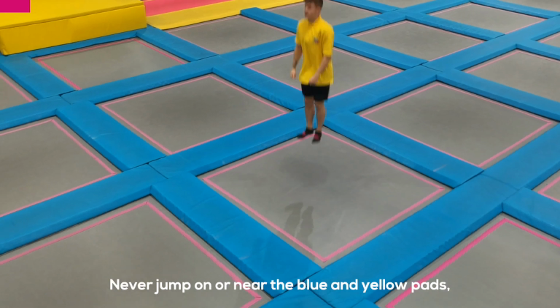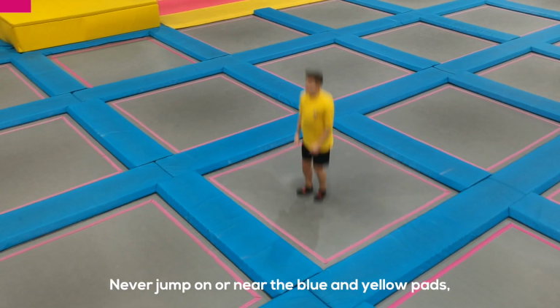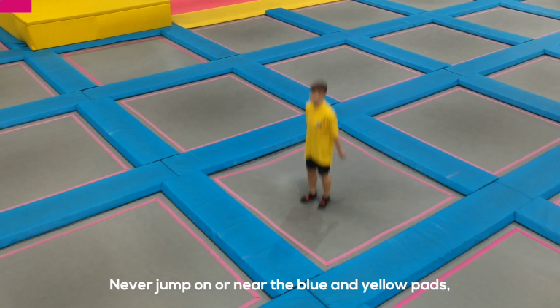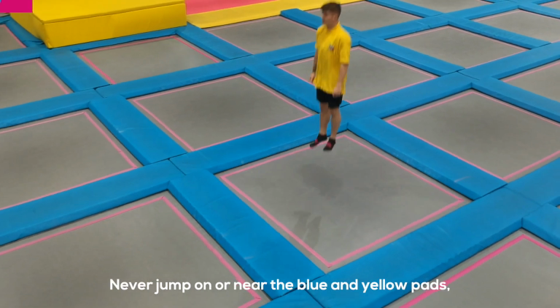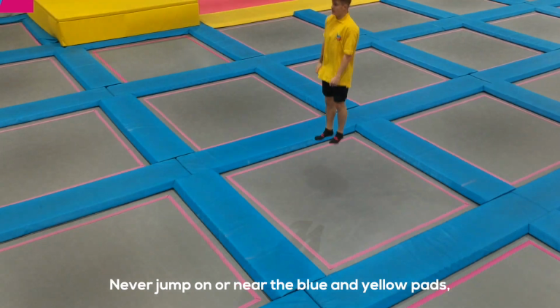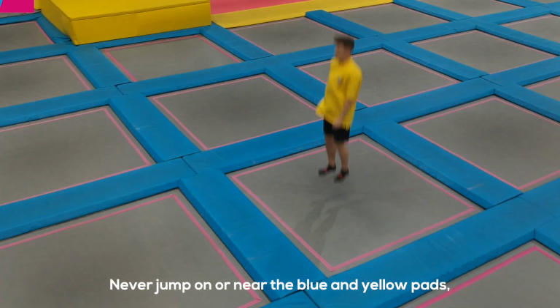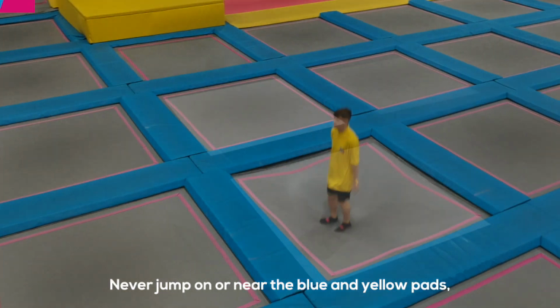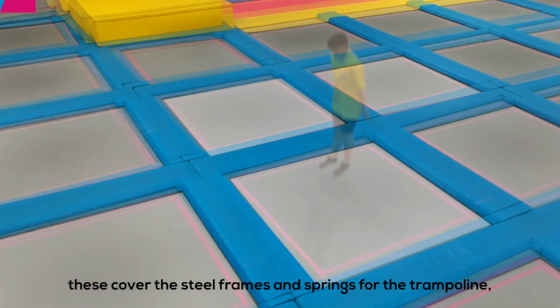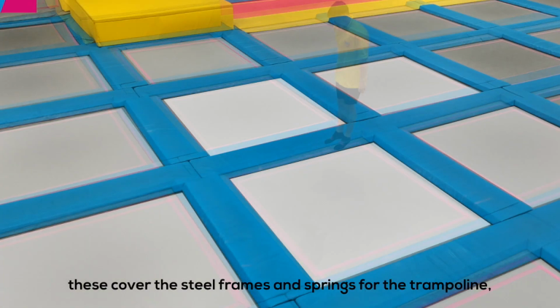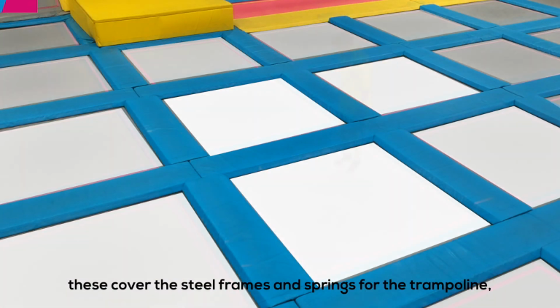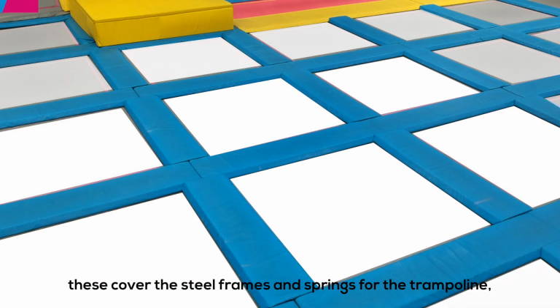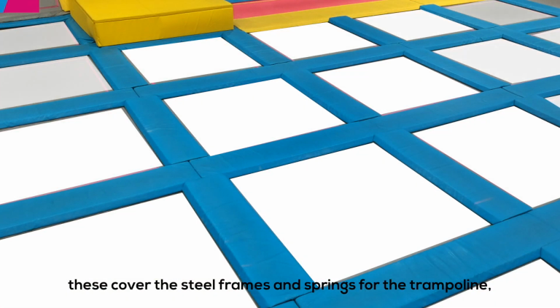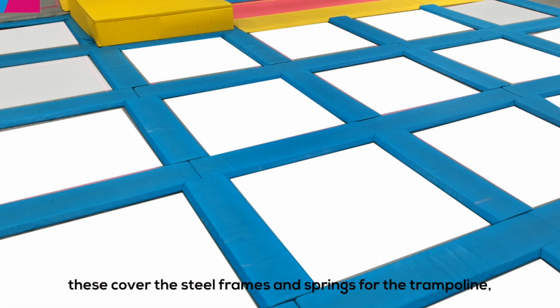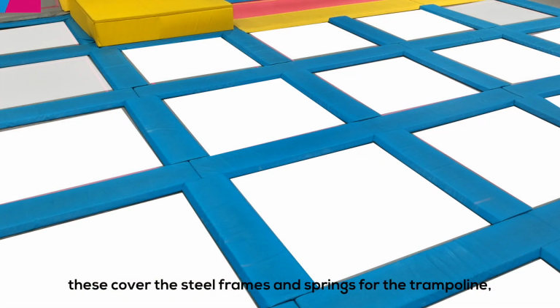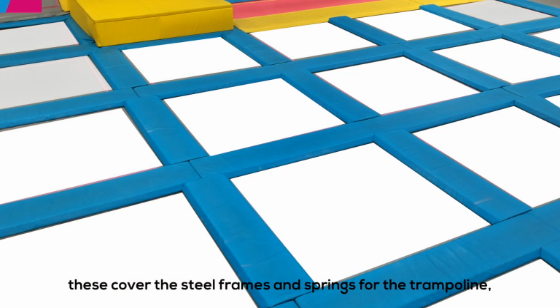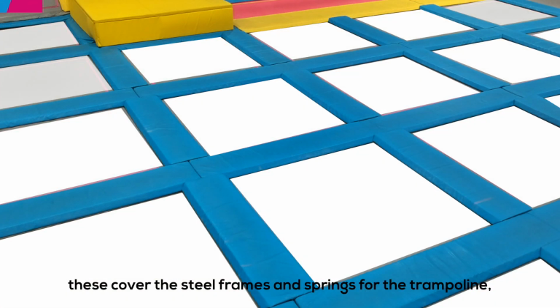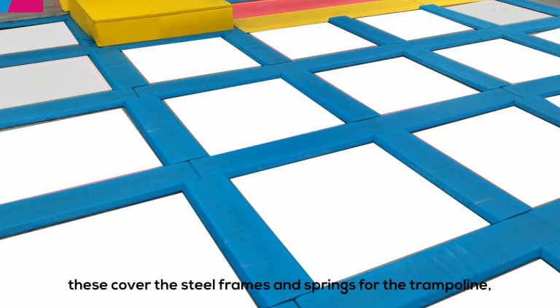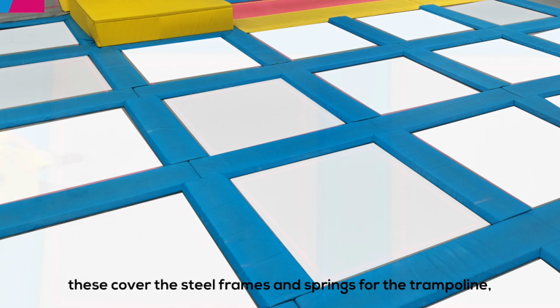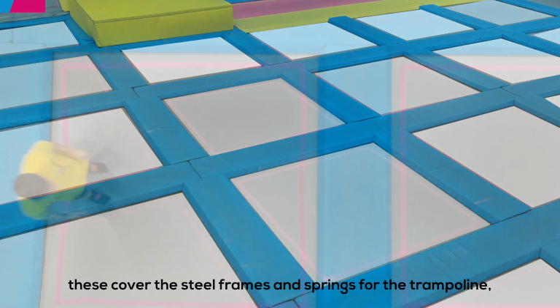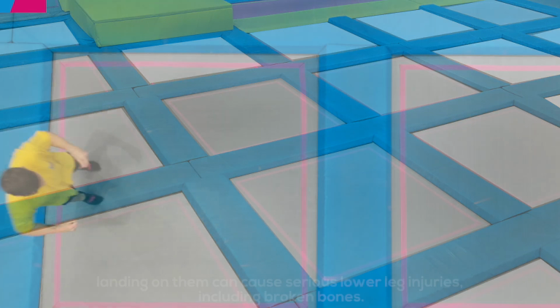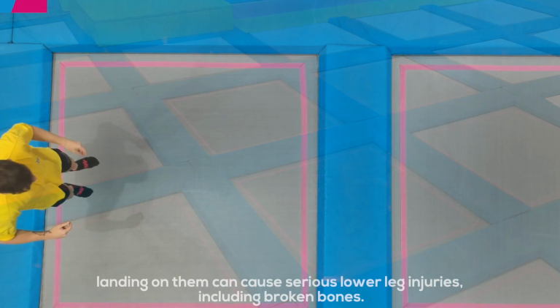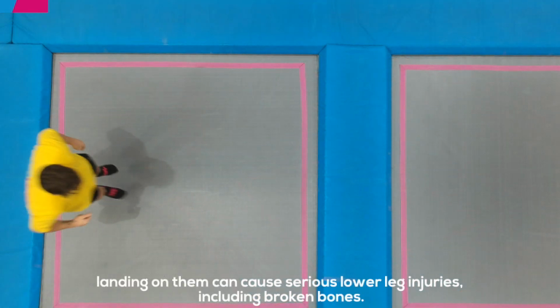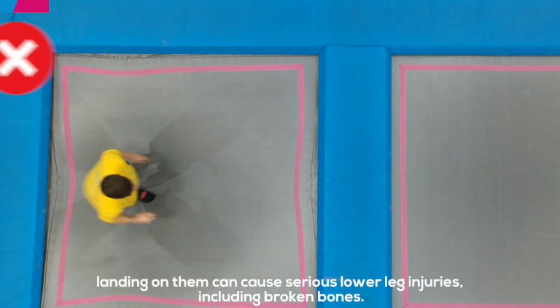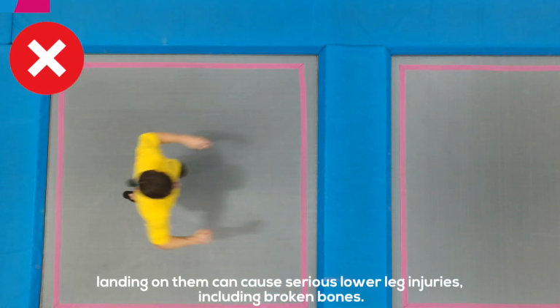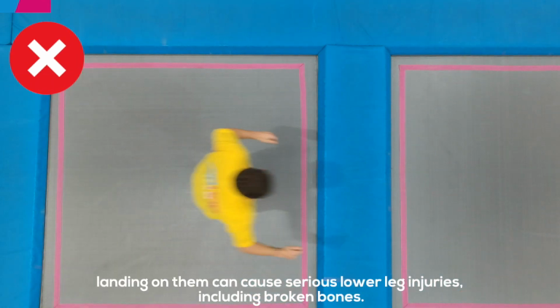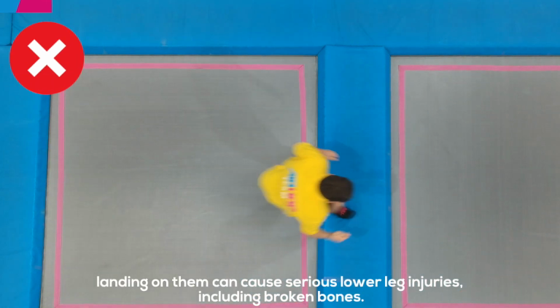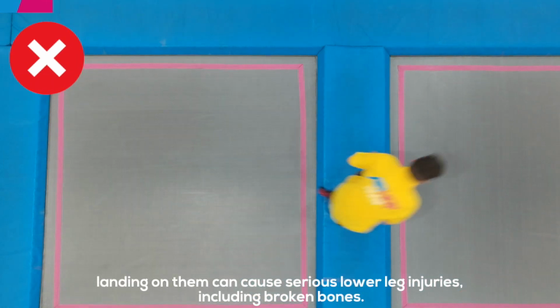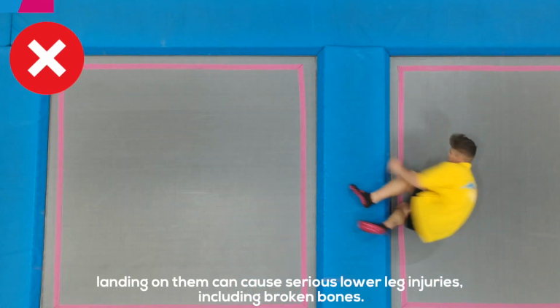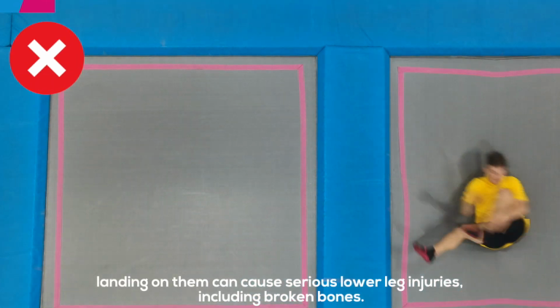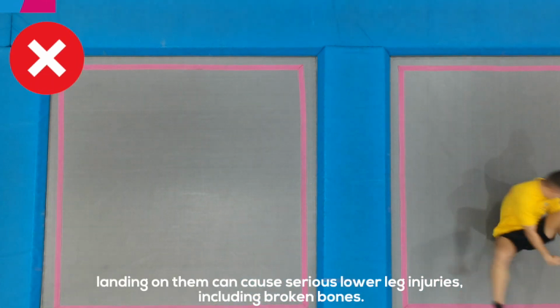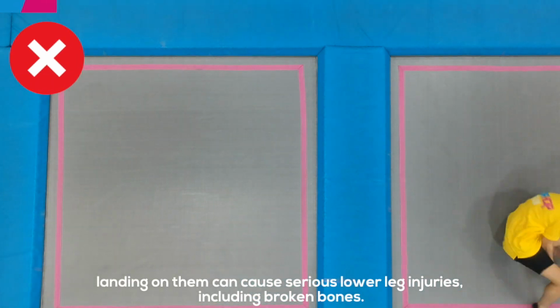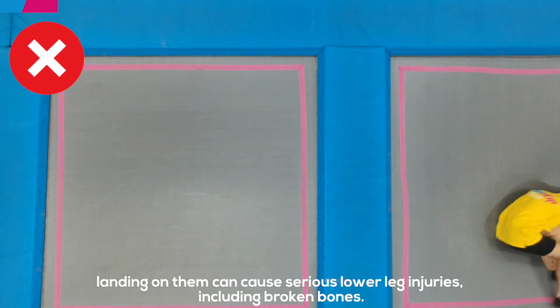Never jump on or near the blue and yellow pads. These cover the steel frames and springs for the trampoline. Landing on them can cause serious lower leg injuries including broken bones.